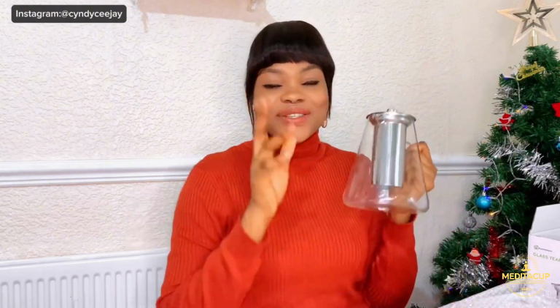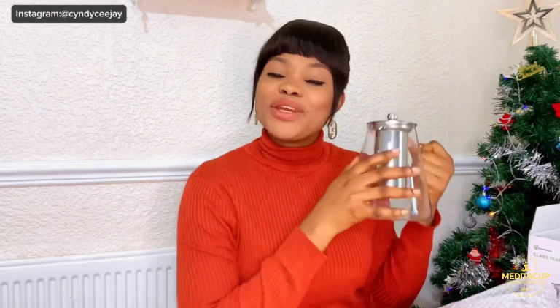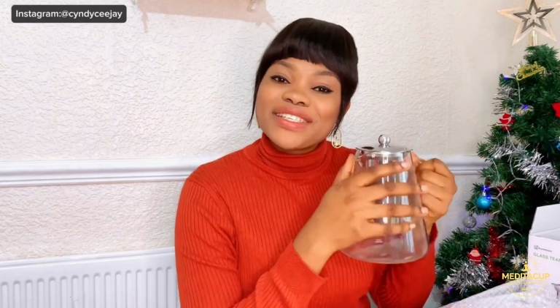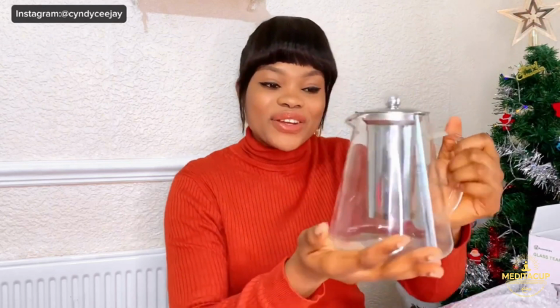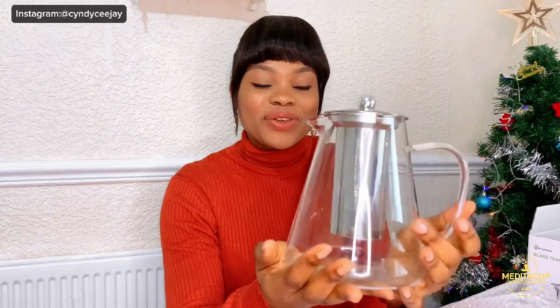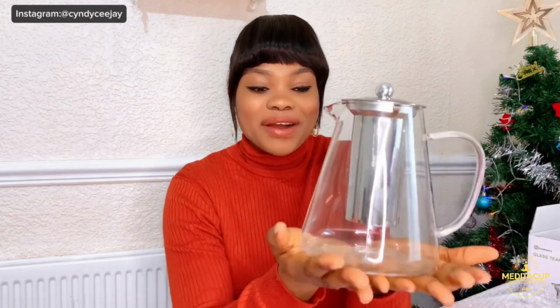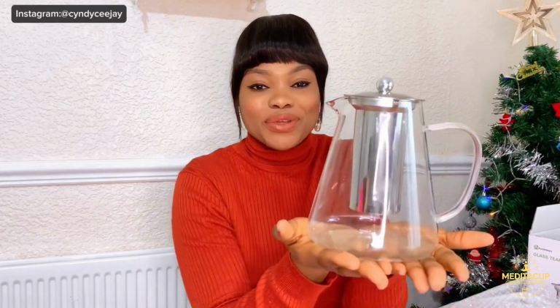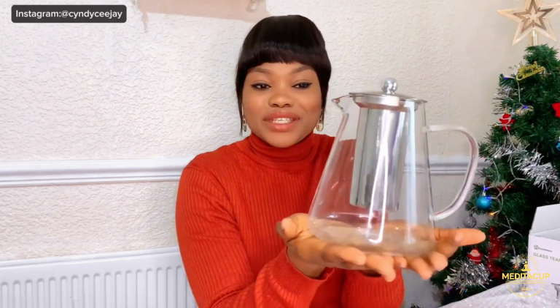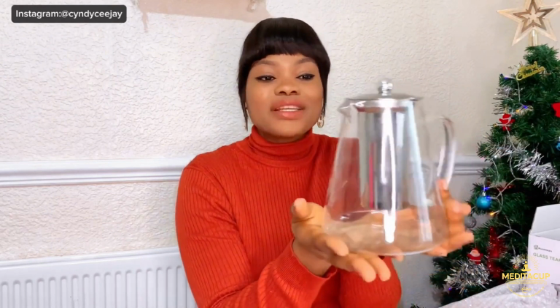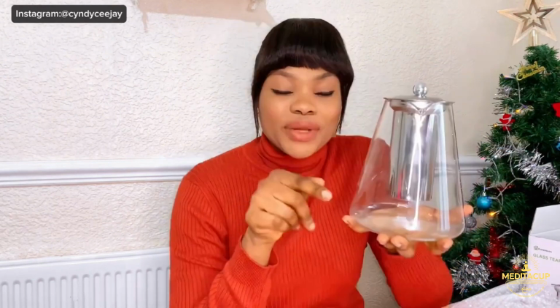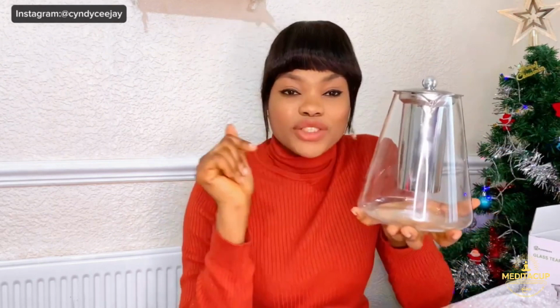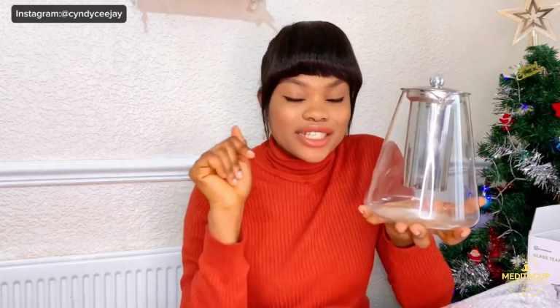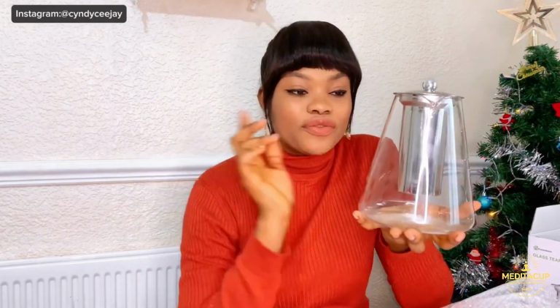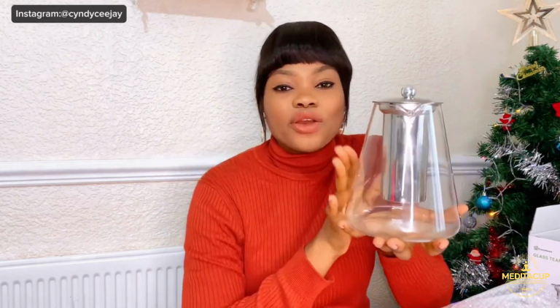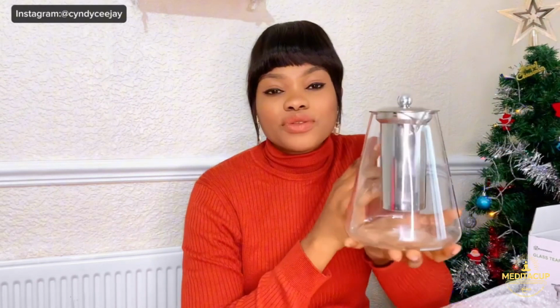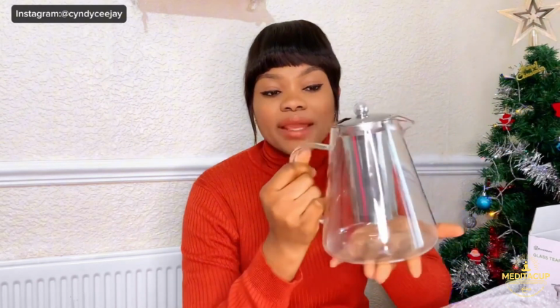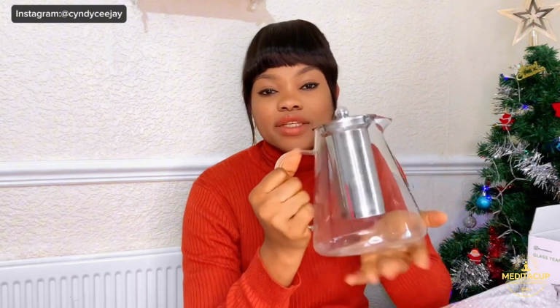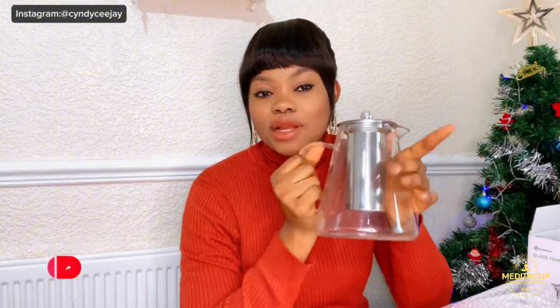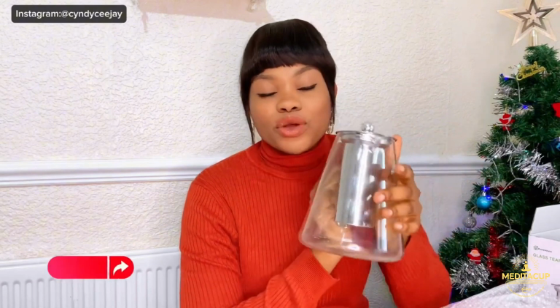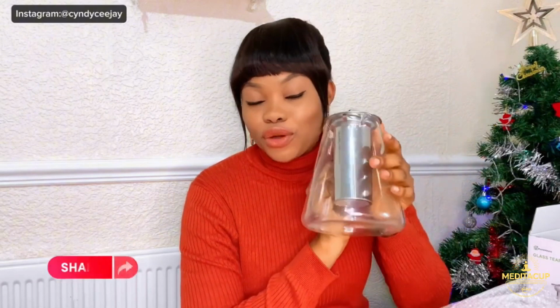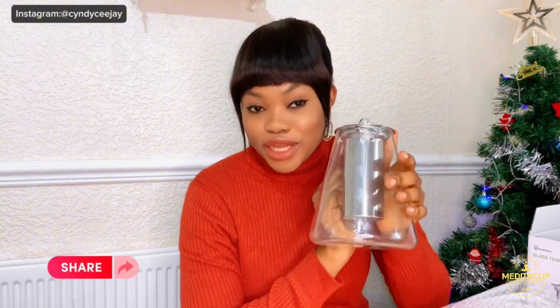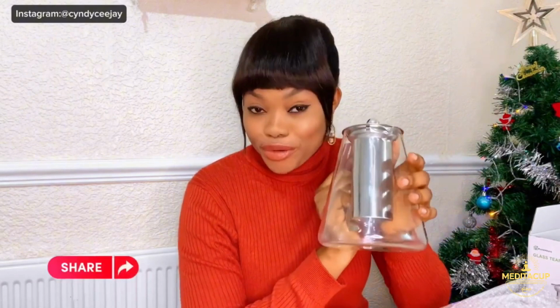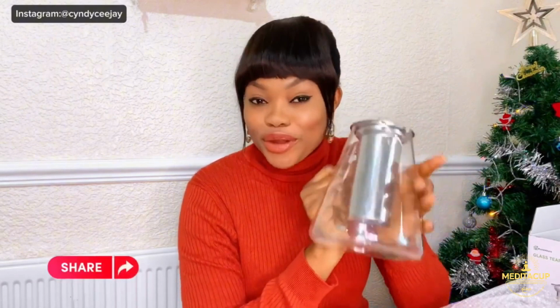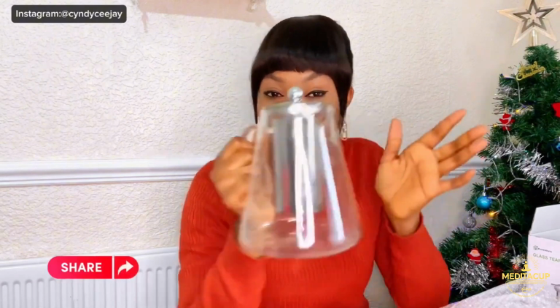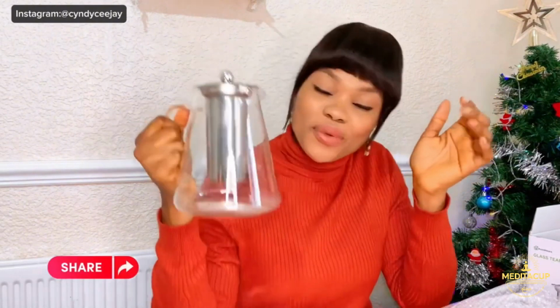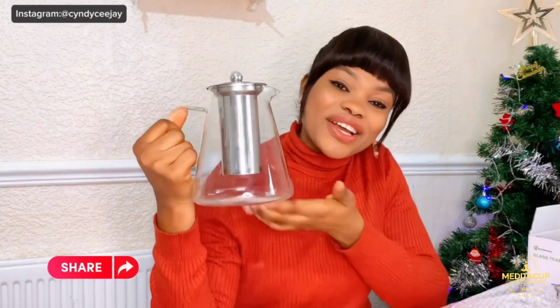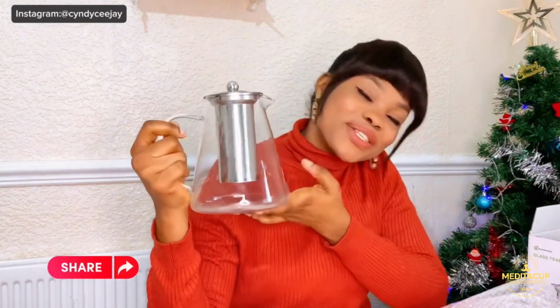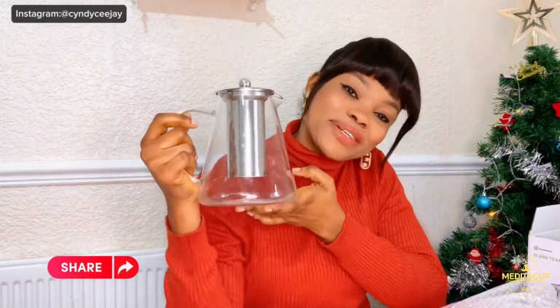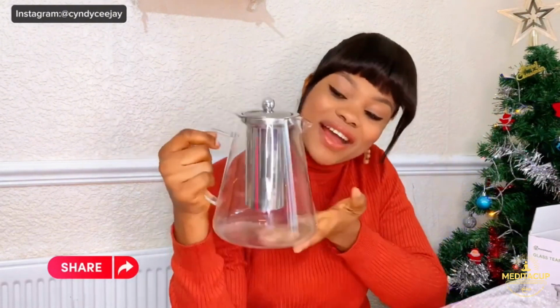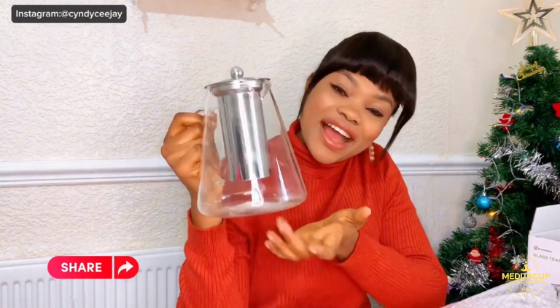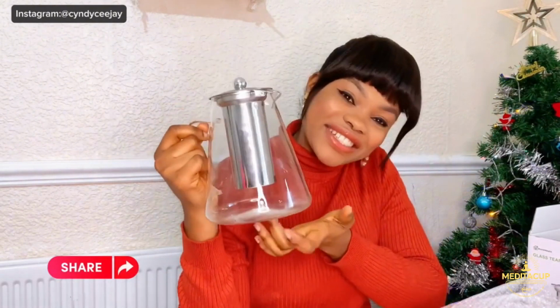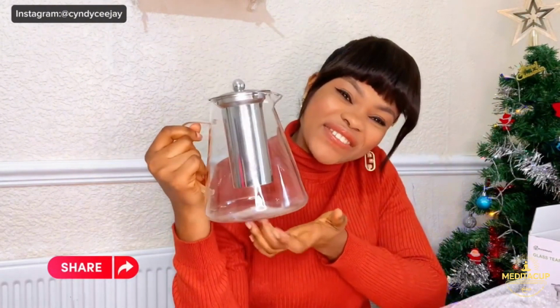Let me know in the comments about this beautiful teapot. Please do check the description for the link on how to buy this product. If you love it — and I know you love it, I know you want it — run to my description now and start shopping!